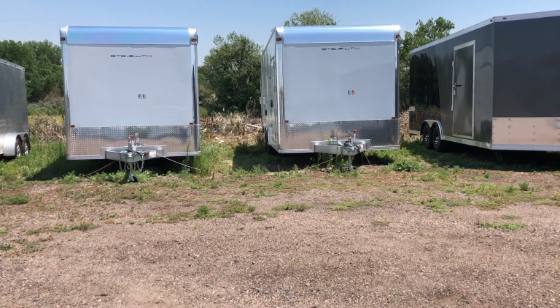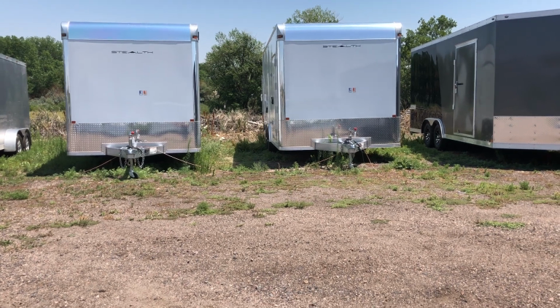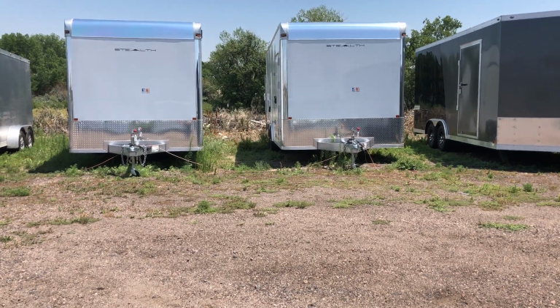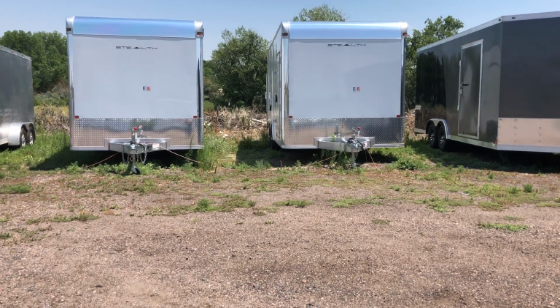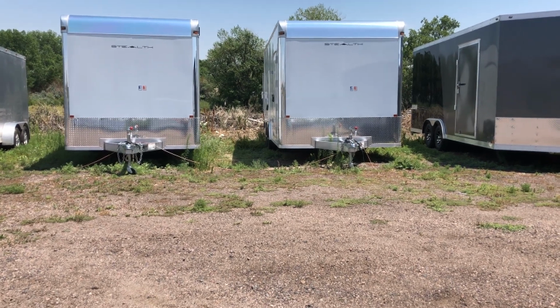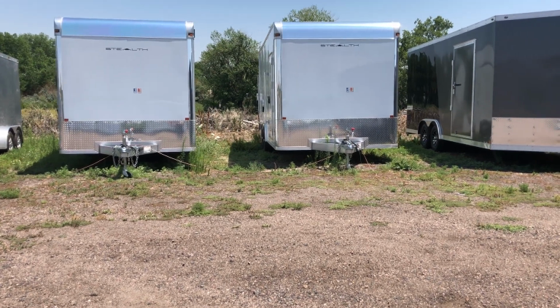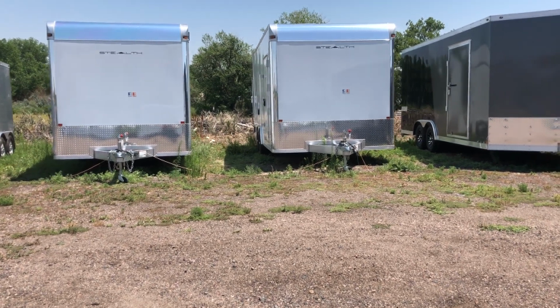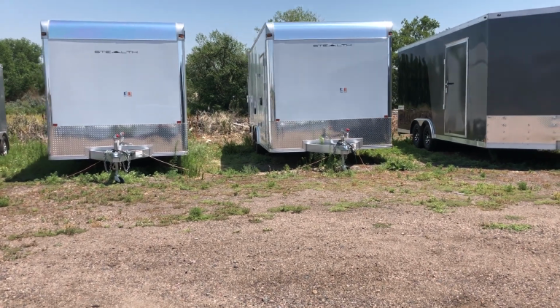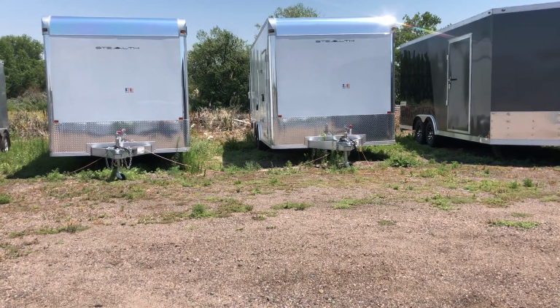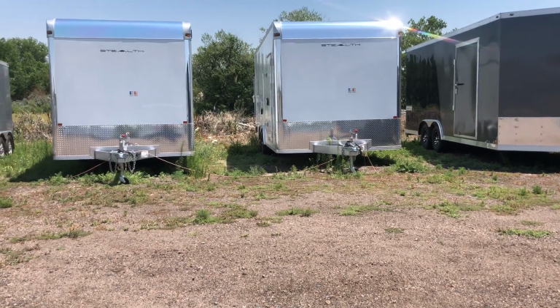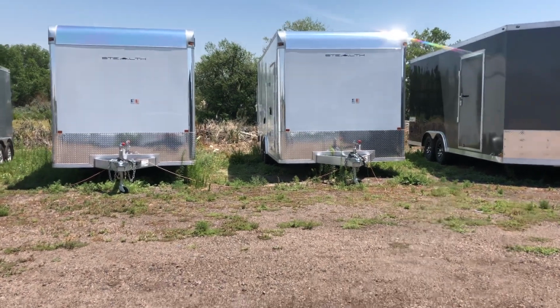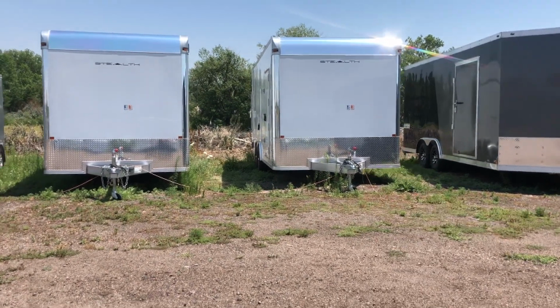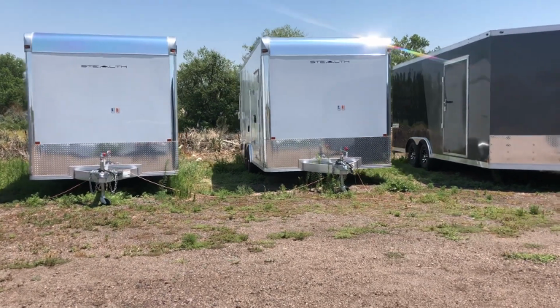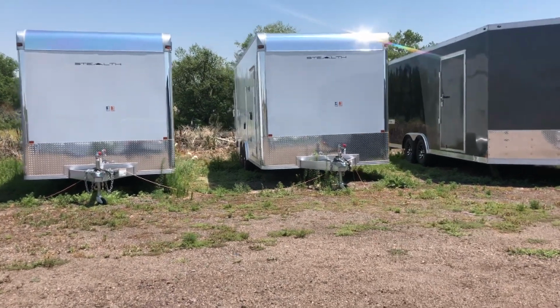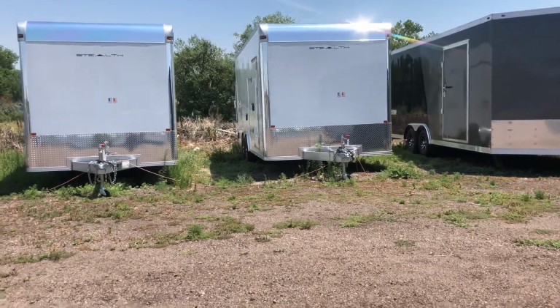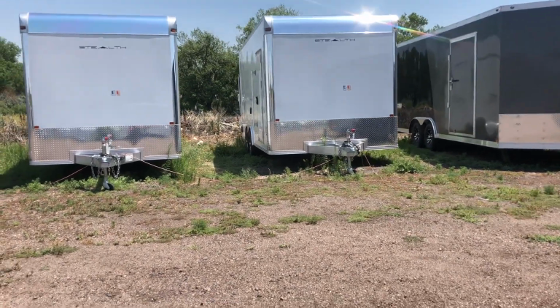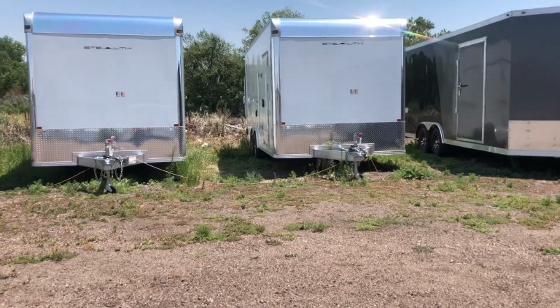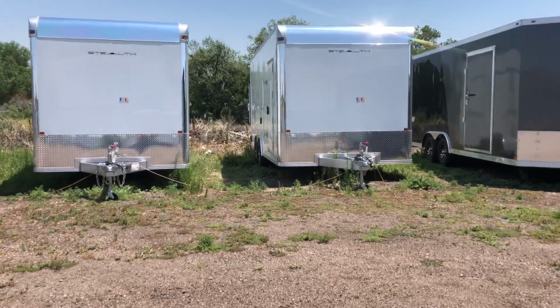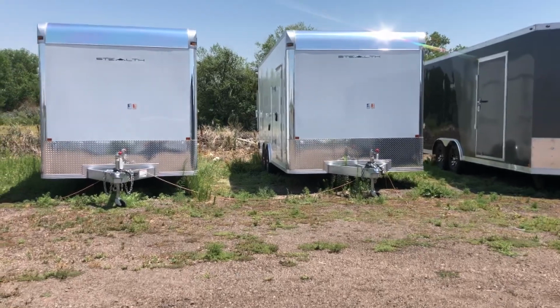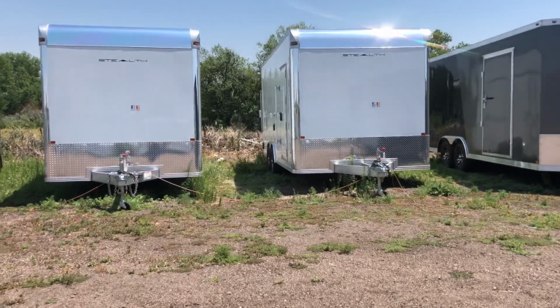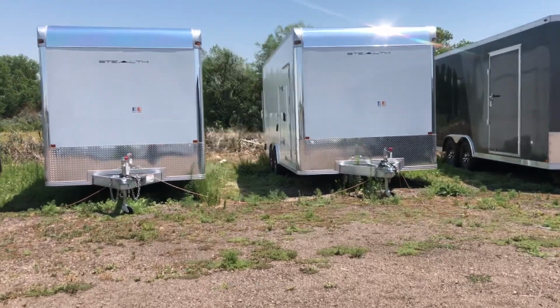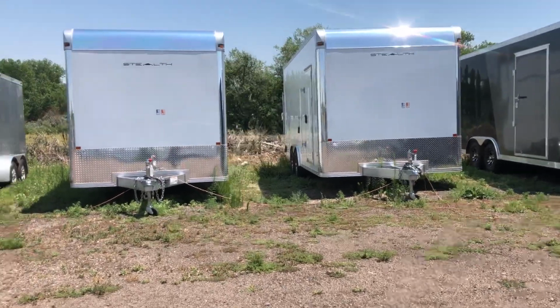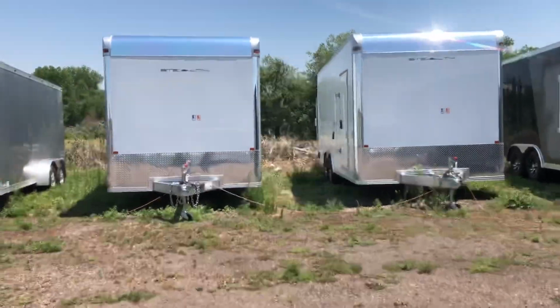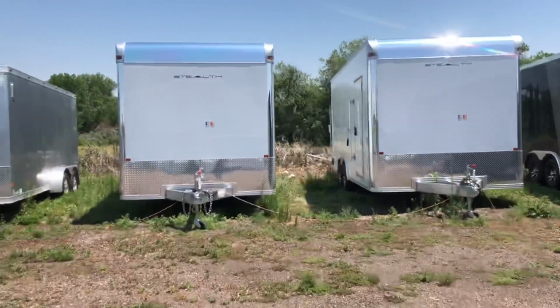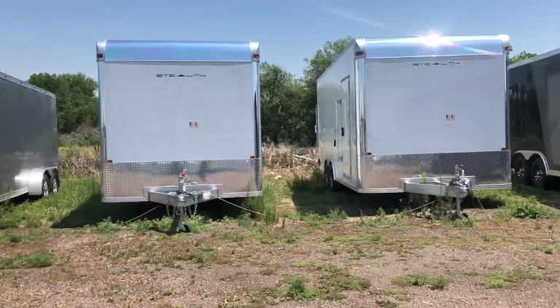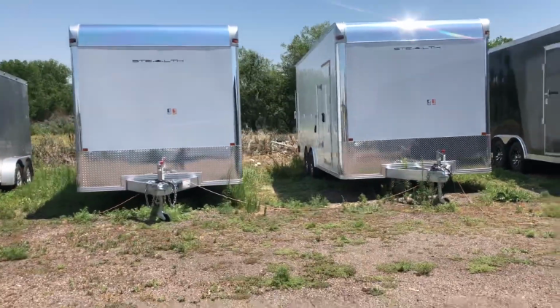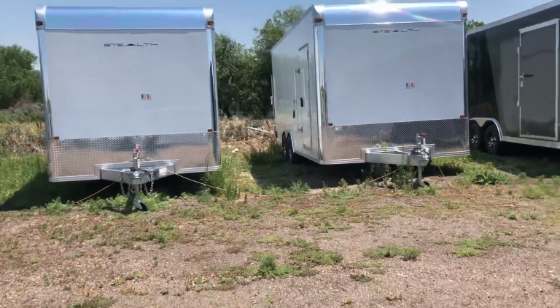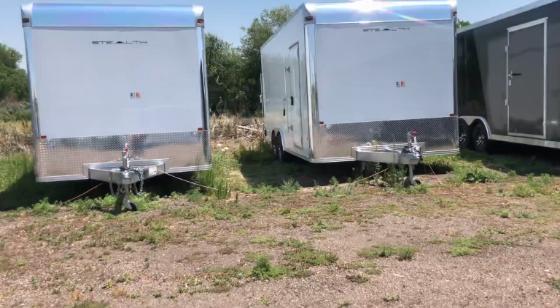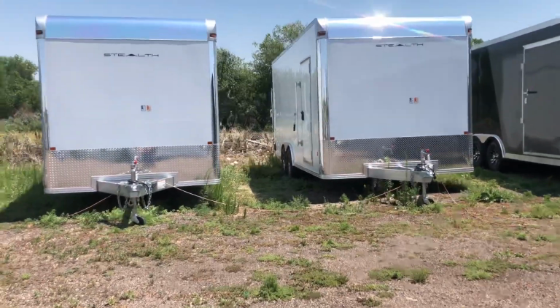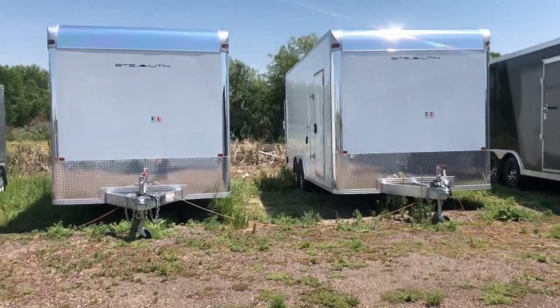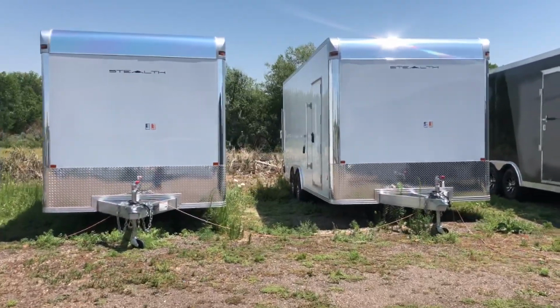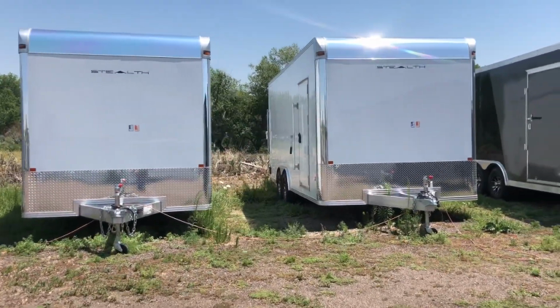Hey everybody, it's Colorado Trailers. We've got one more week of our inventory blowout sale with a thousand dollars off any new eight and a half wide trailer in stock. Wanted to give you guys an updated look of what's here.